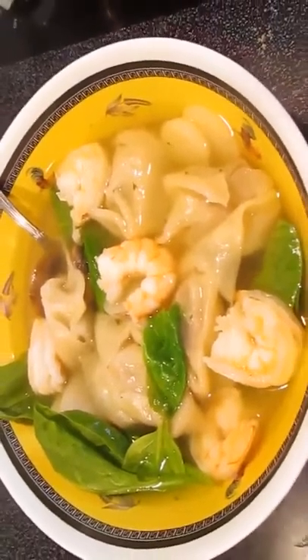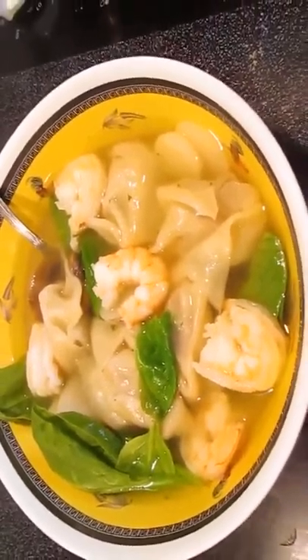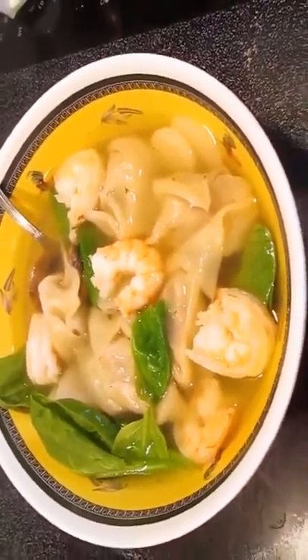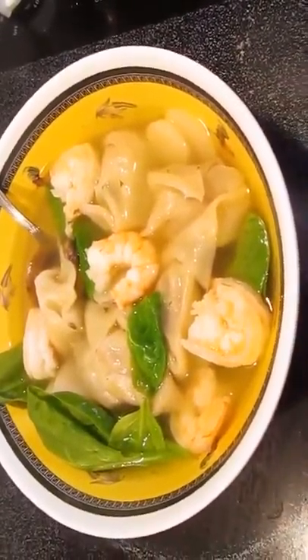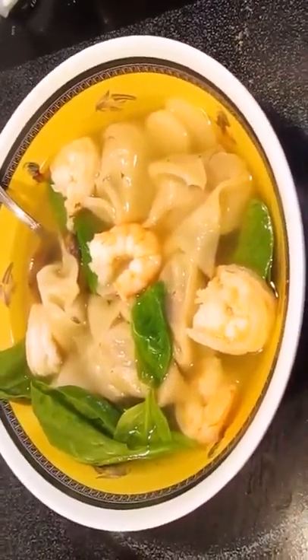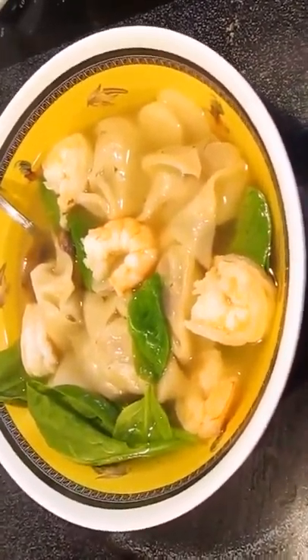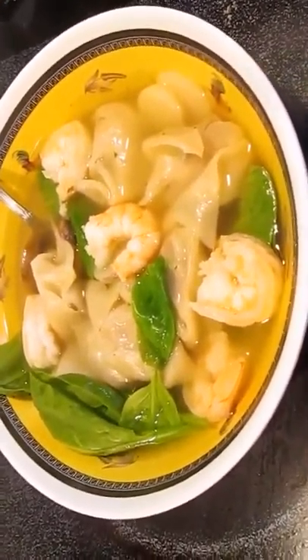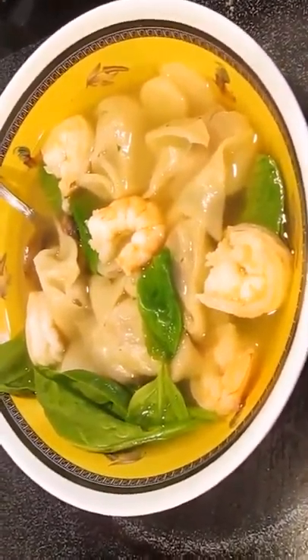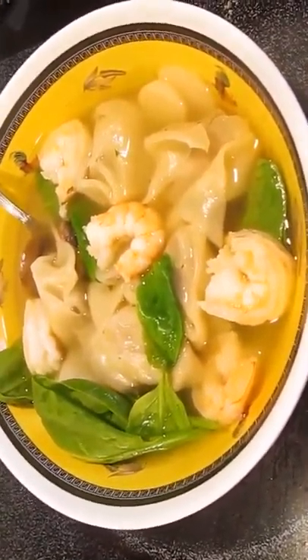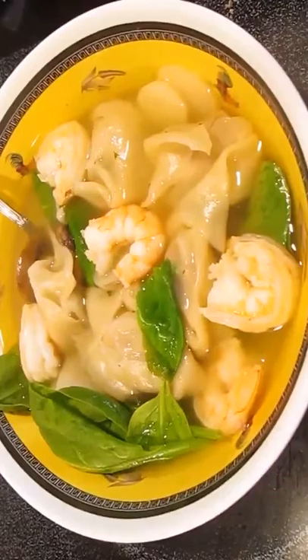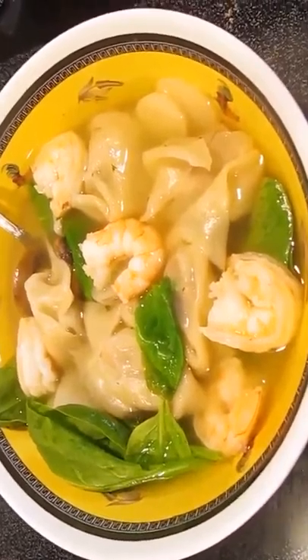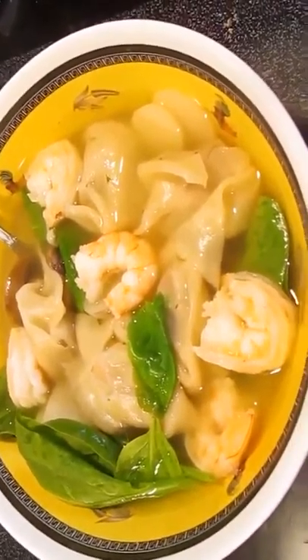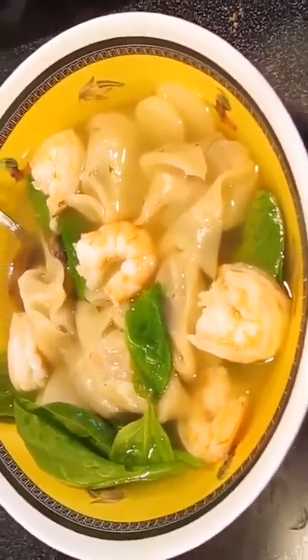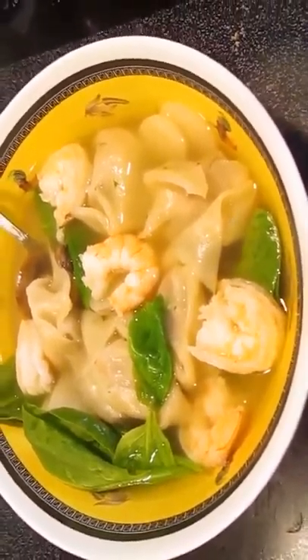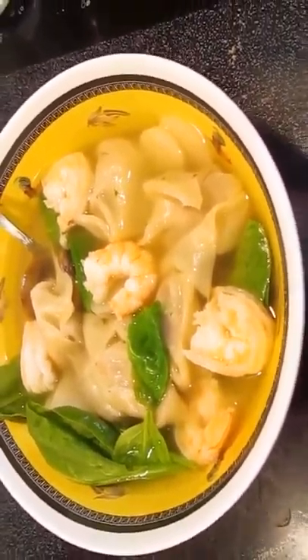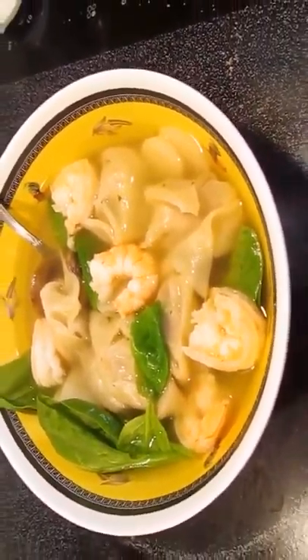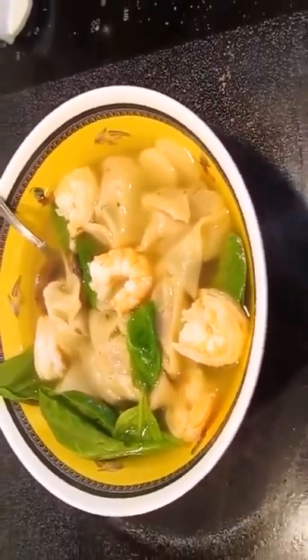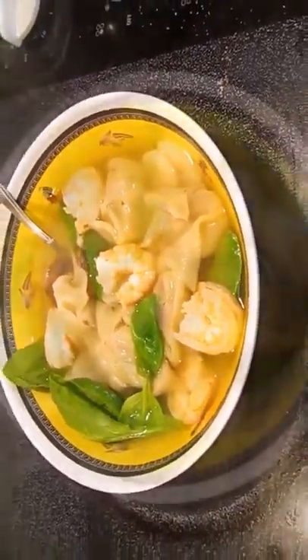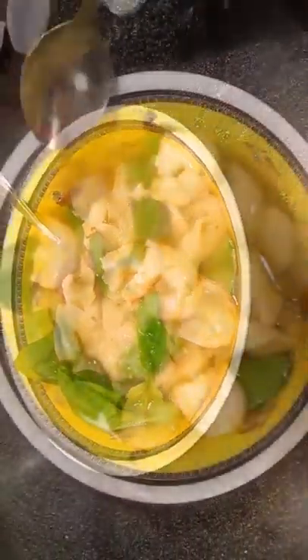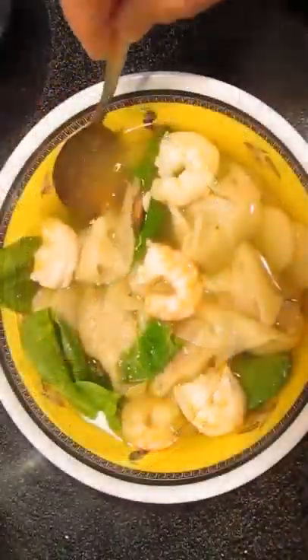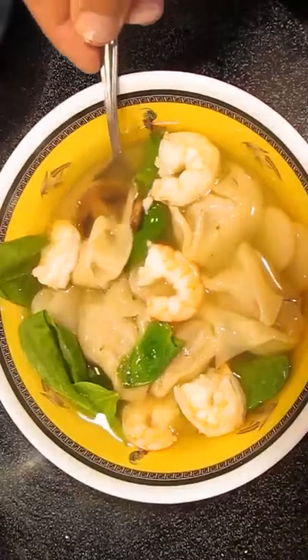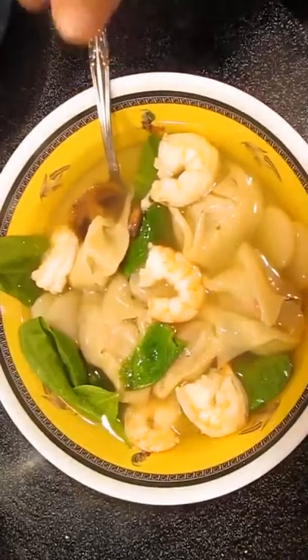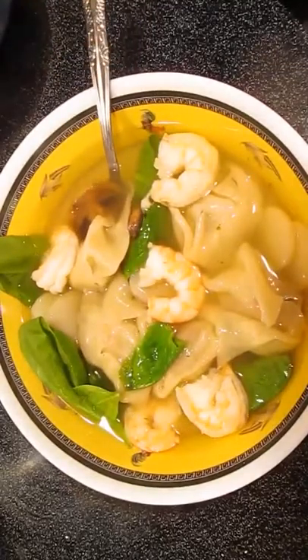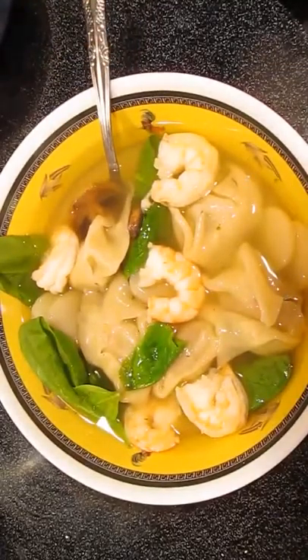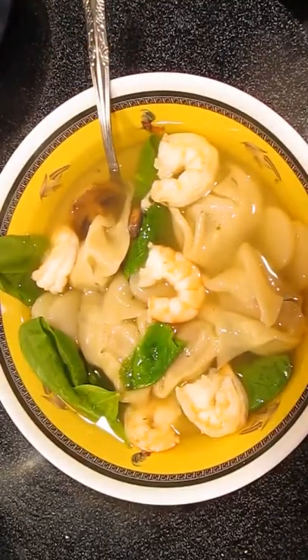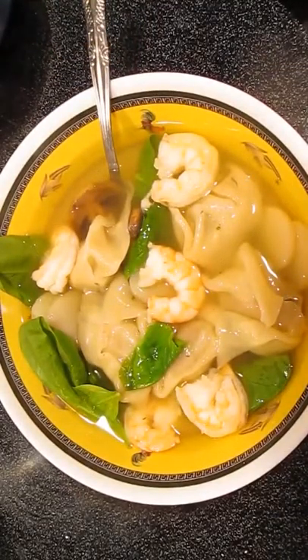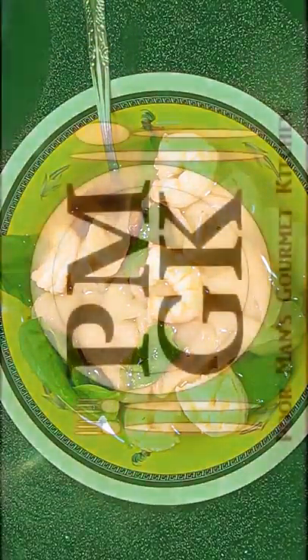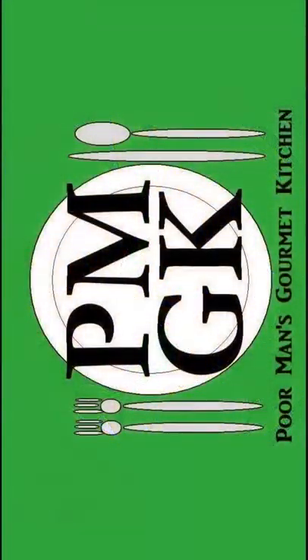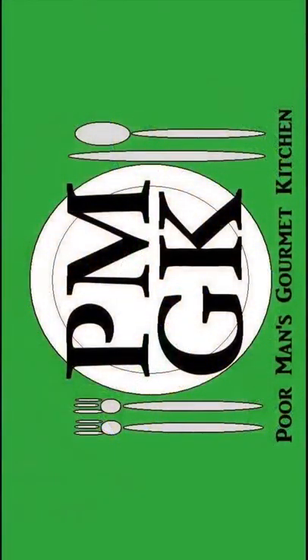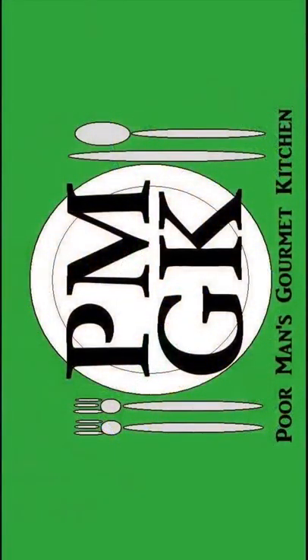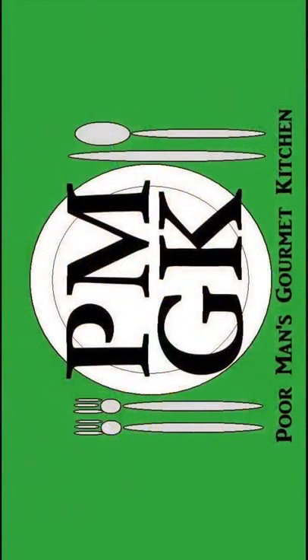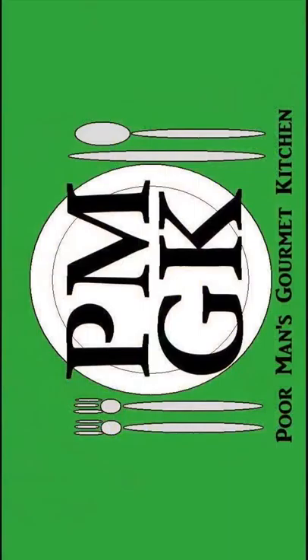And there you have it — wonton soup, right here in the Poor Man's Gourmet Kitchen. Thank you for watching, and be sure to stop by PoorMansGourmetKitchen.com for more recipes and exact ingredients.